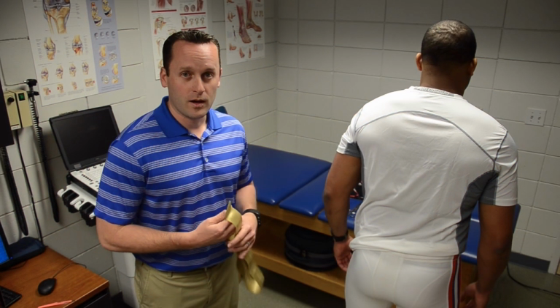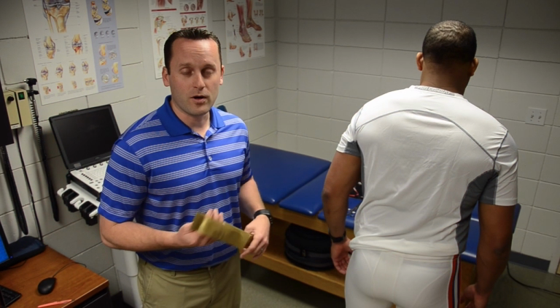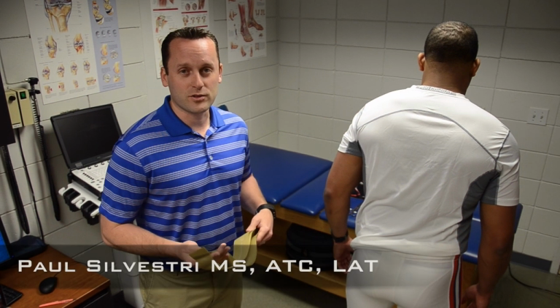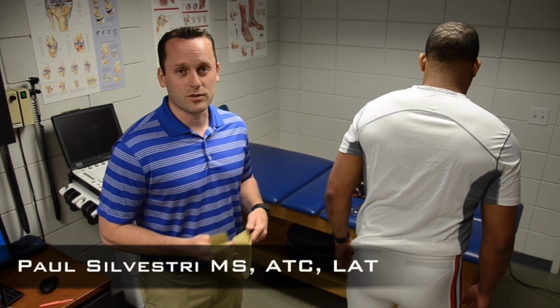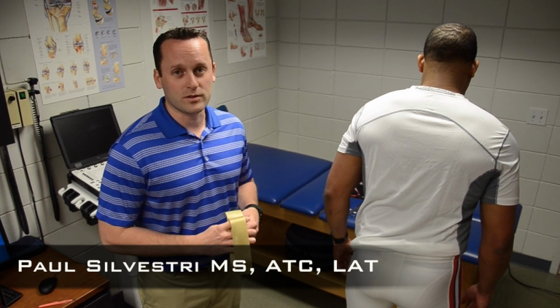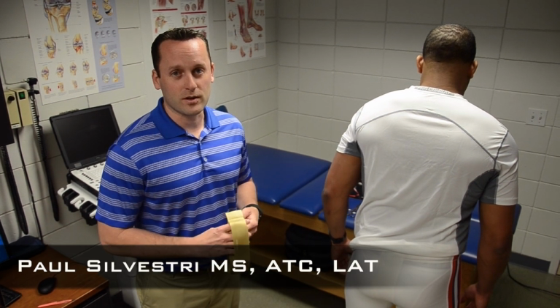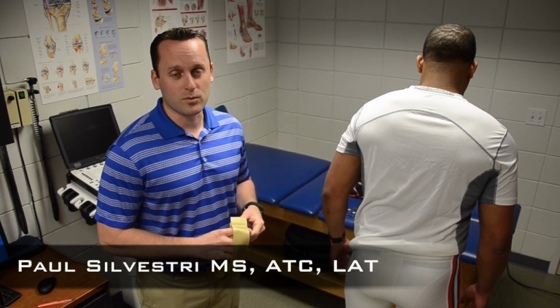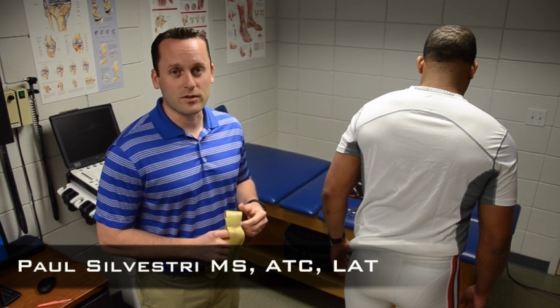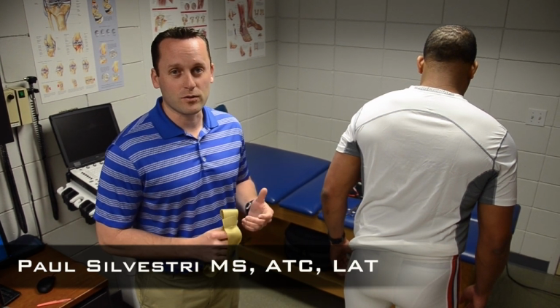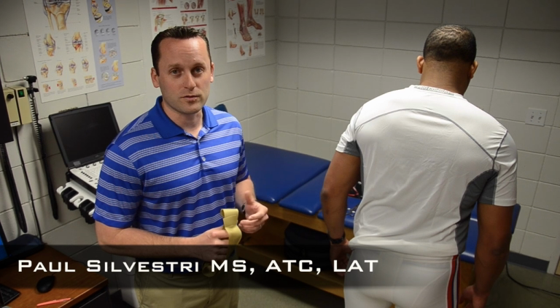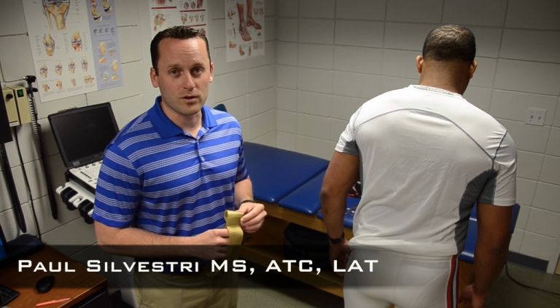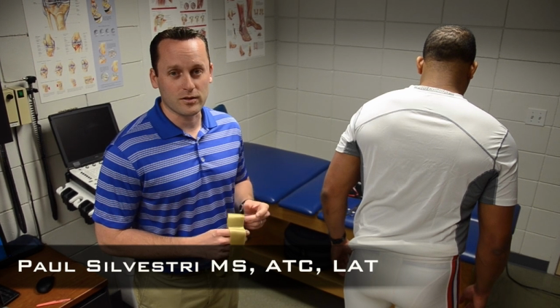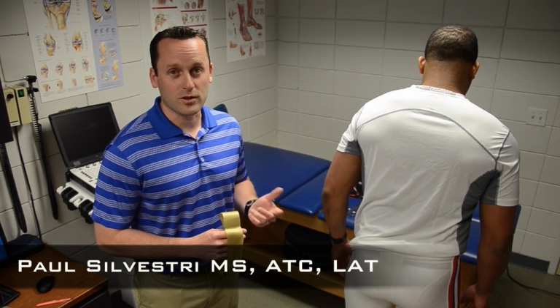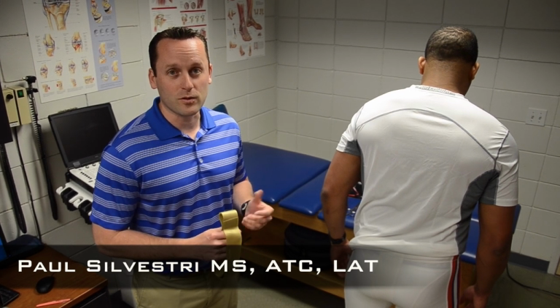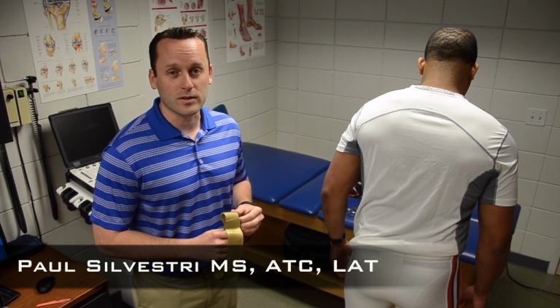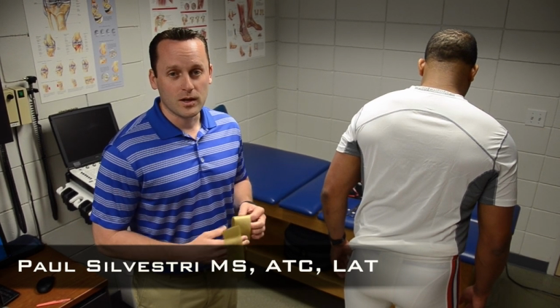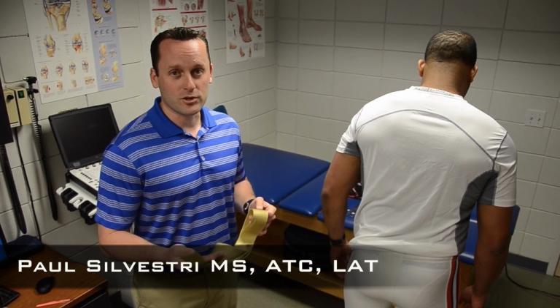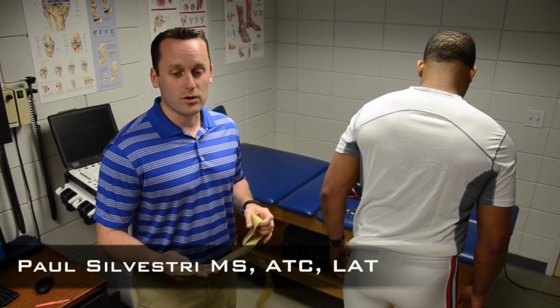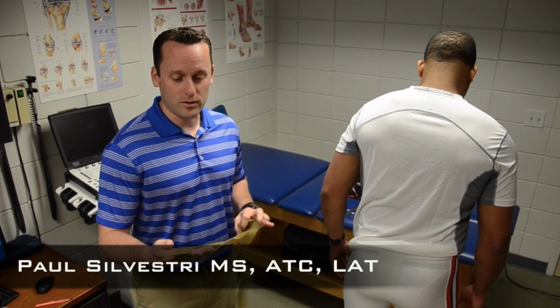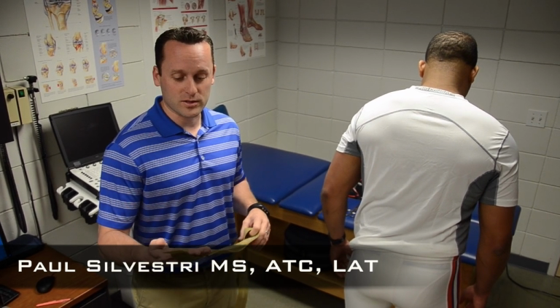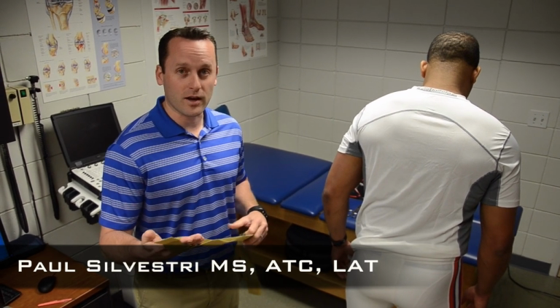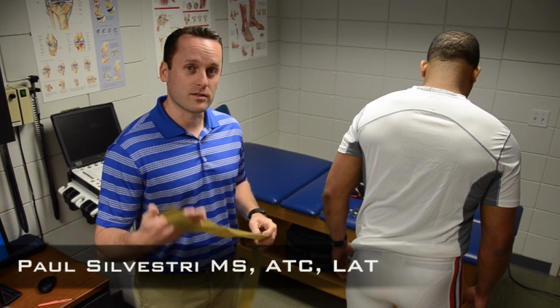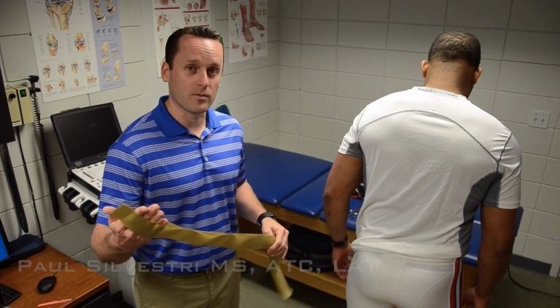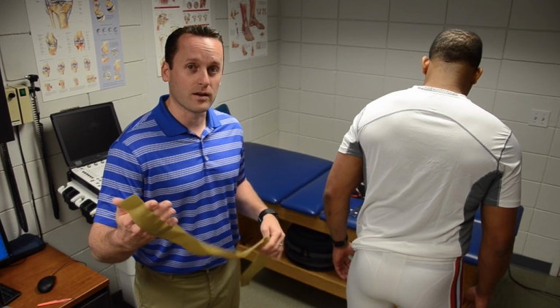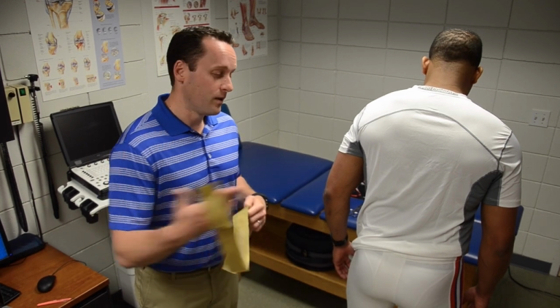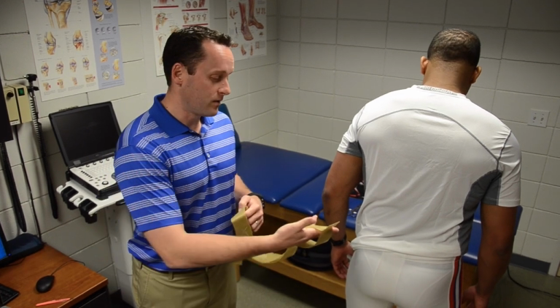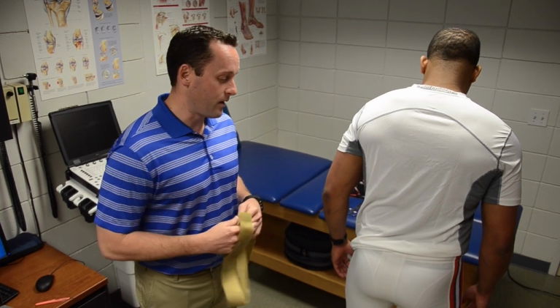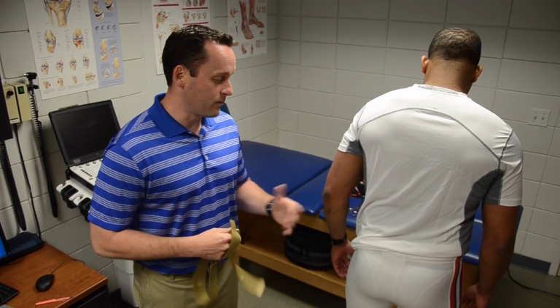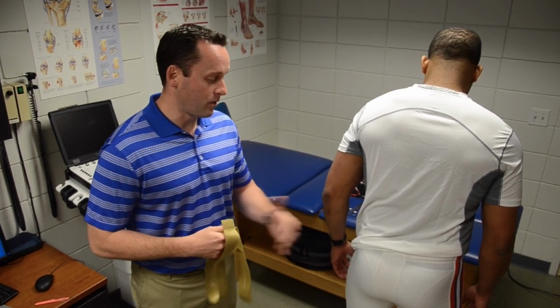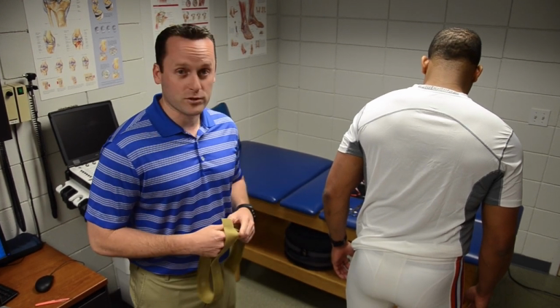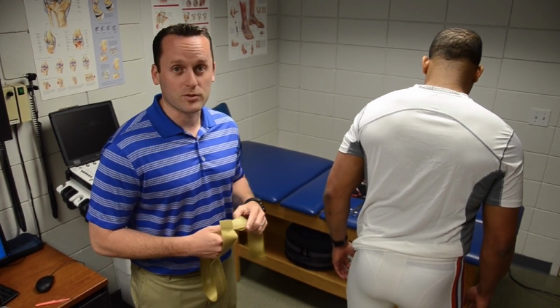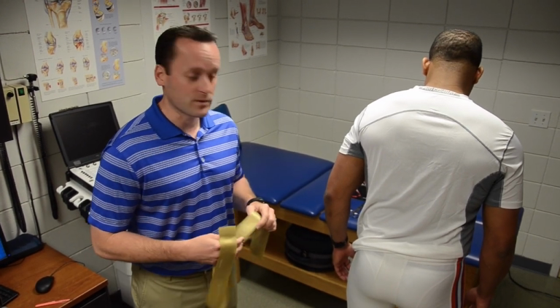Hi, I'm Paul Silvestri, the Associate Director of Sports Health here at the University of Florida, also the Head Athletic Trainer with the football team. Here to show you how to use the CLX TheraBand to add in an artificial hamstring.